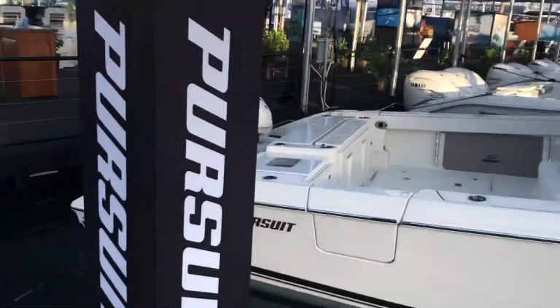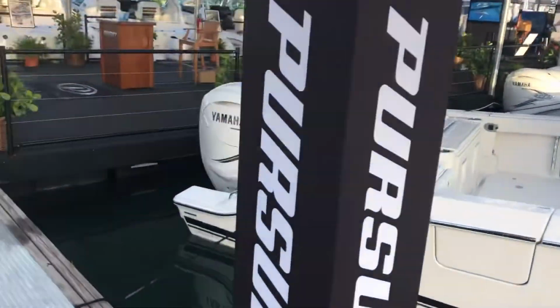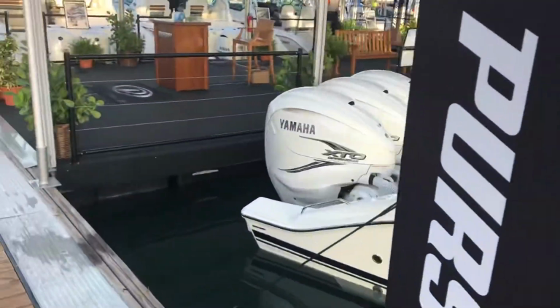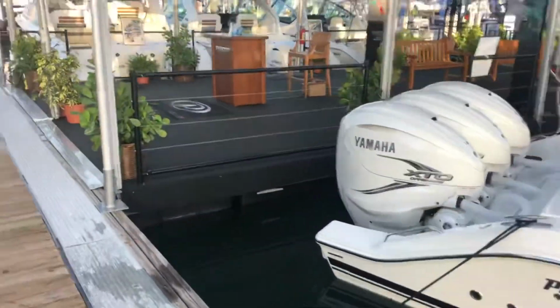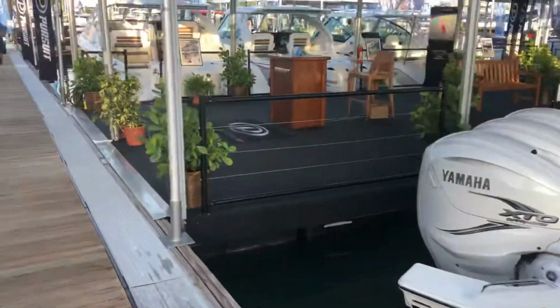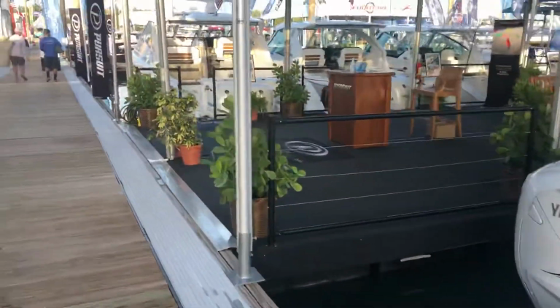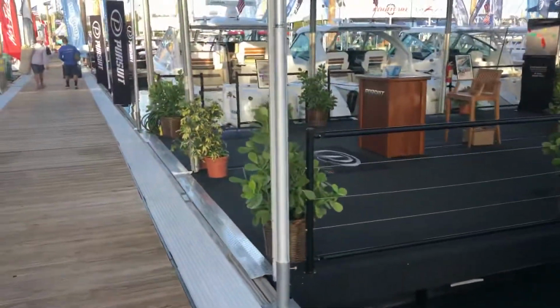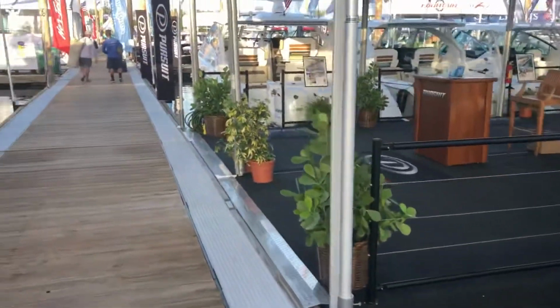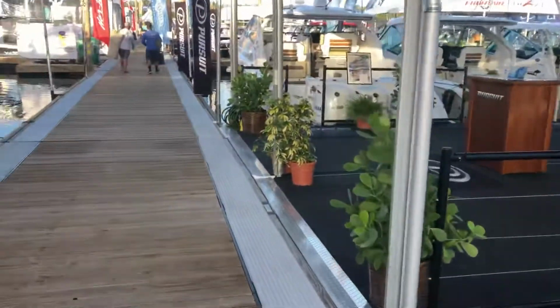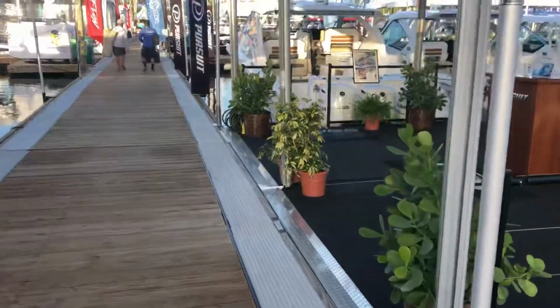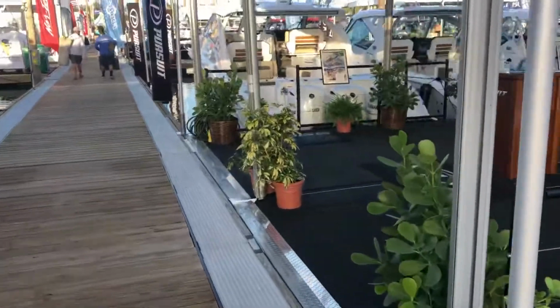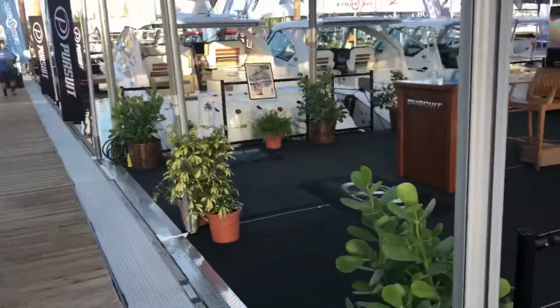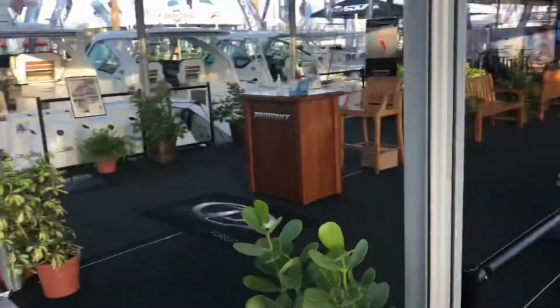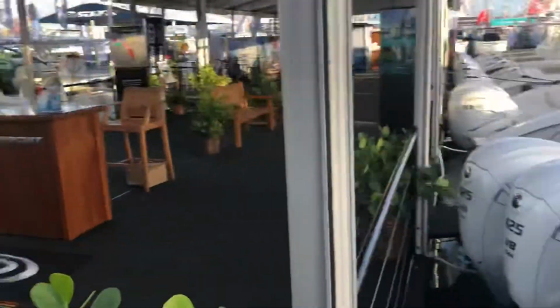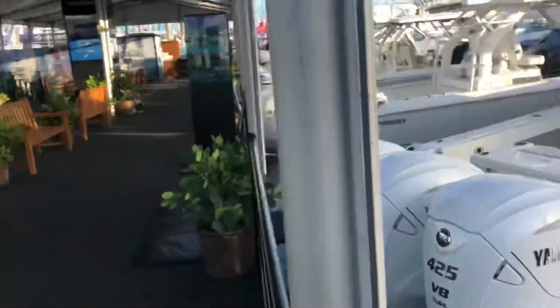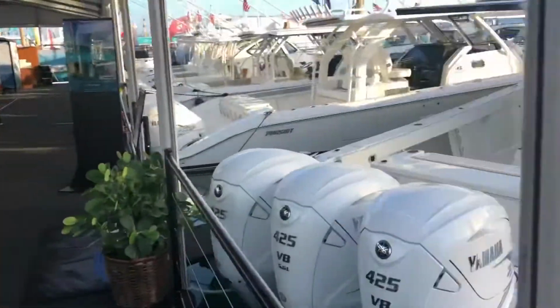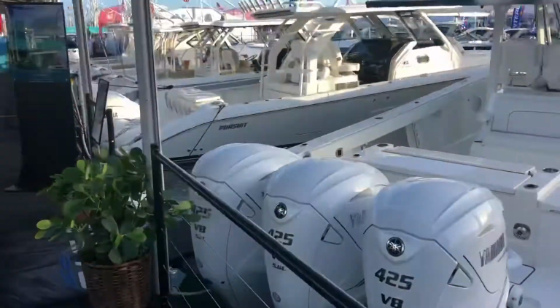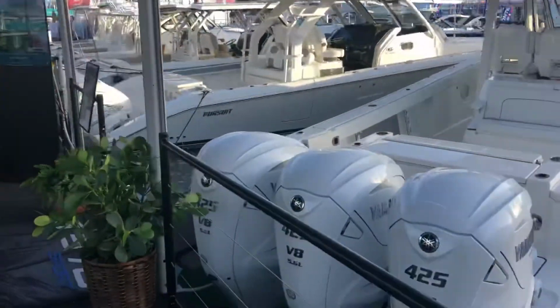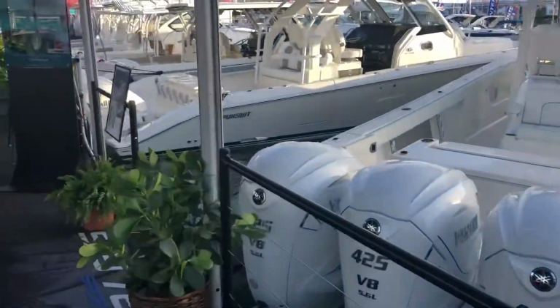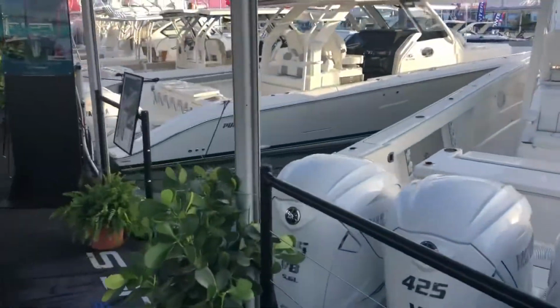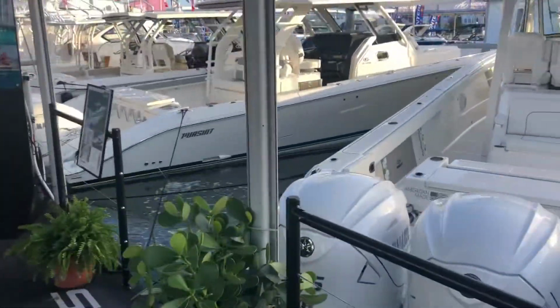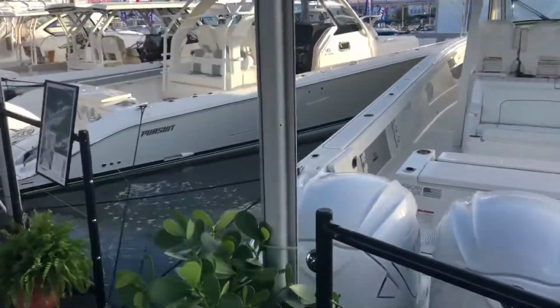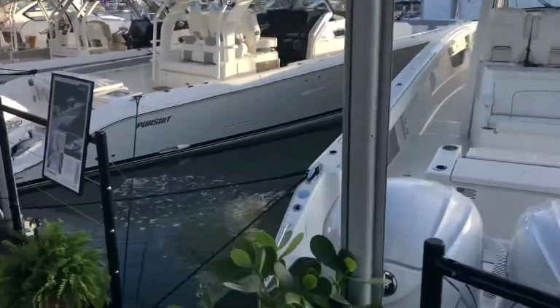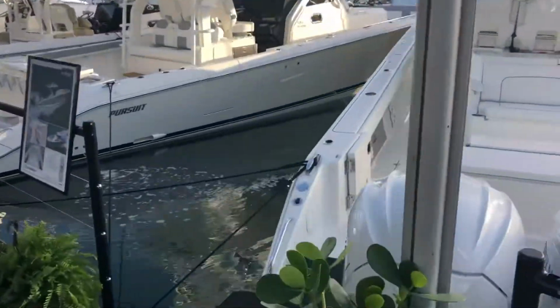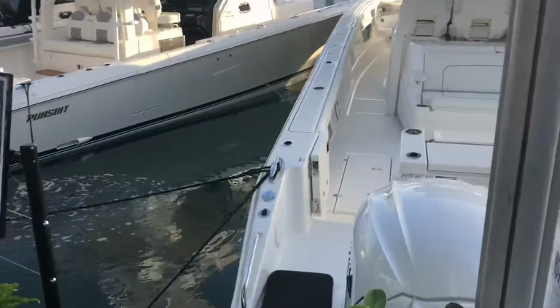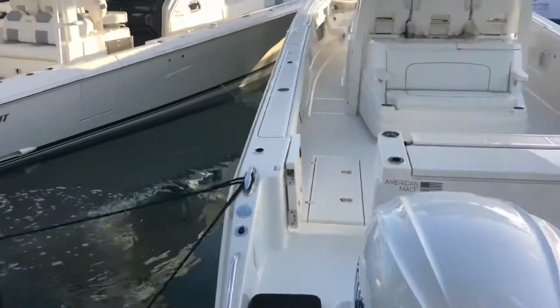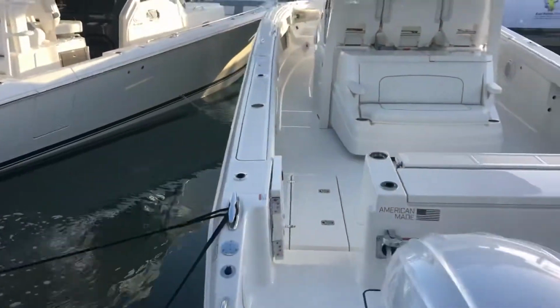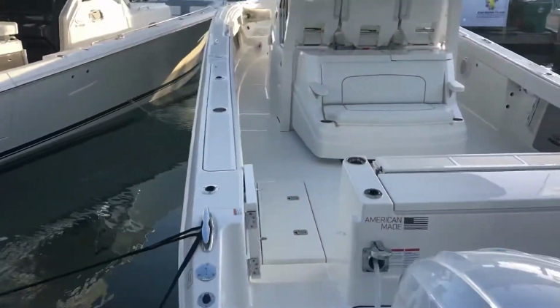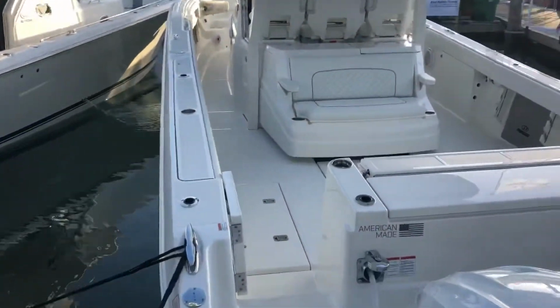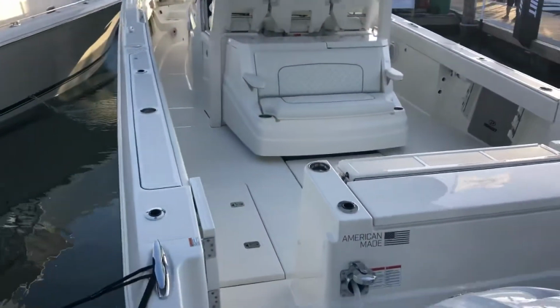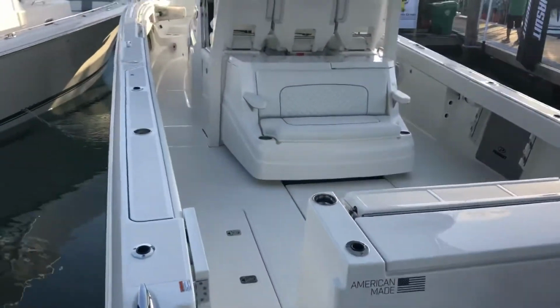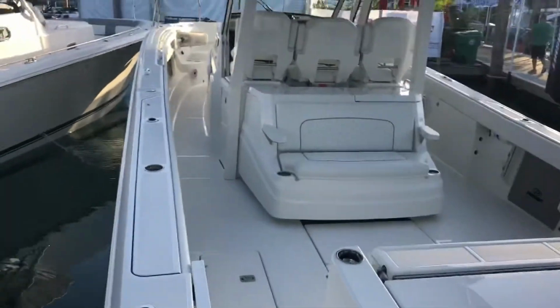I just thought I'll do a really quick walkthrough. I know you probably can't hear this all that well, so my apologies, but I'll do a quick walkthrough of the boat just to have you get a sense of what the boat's about.